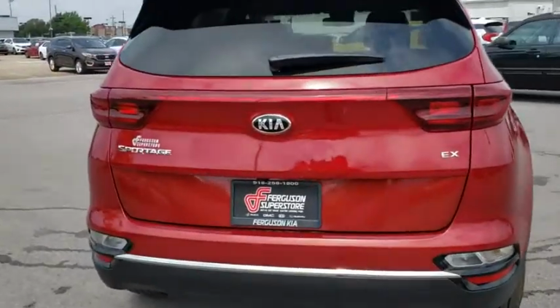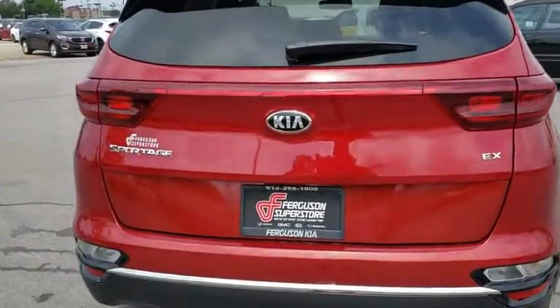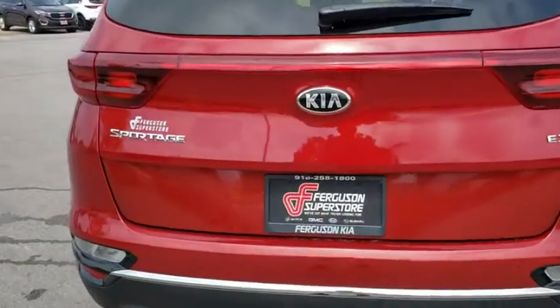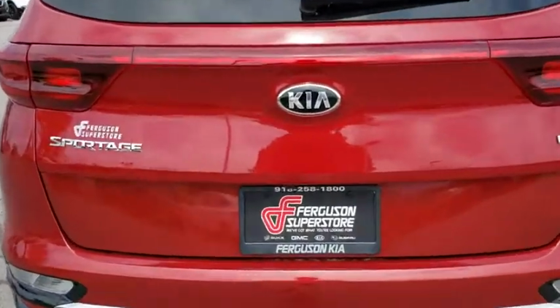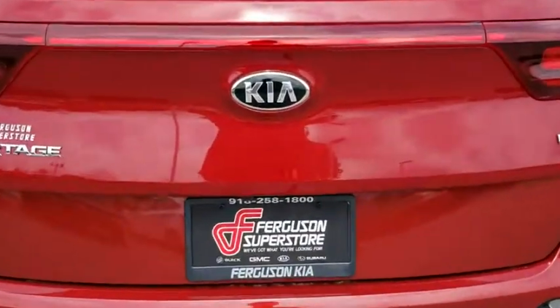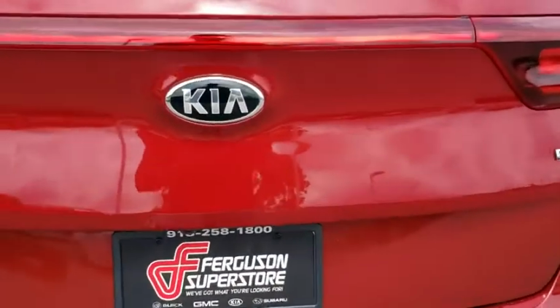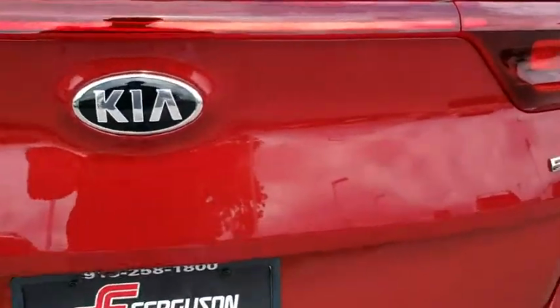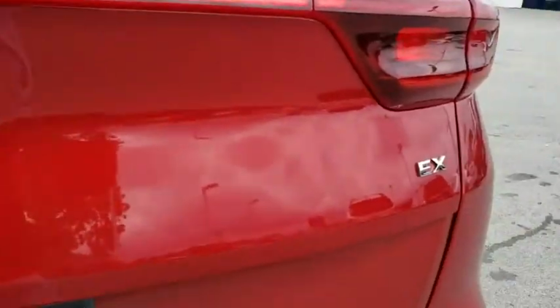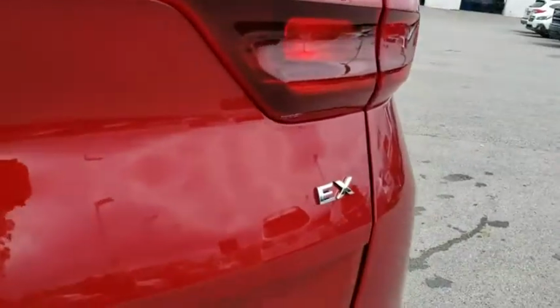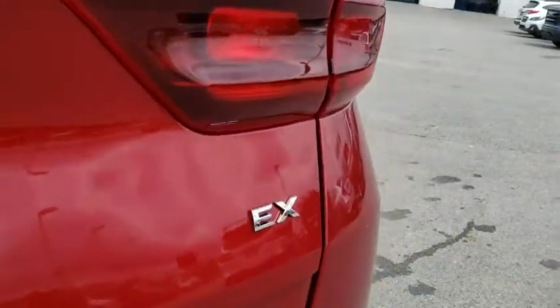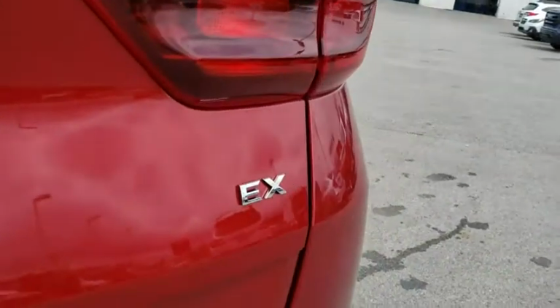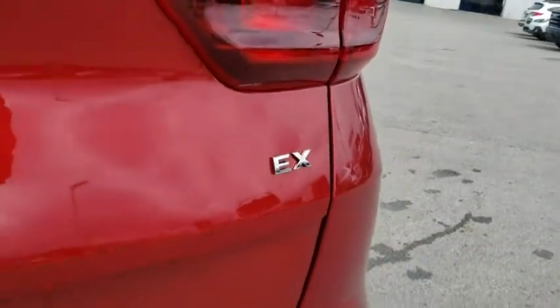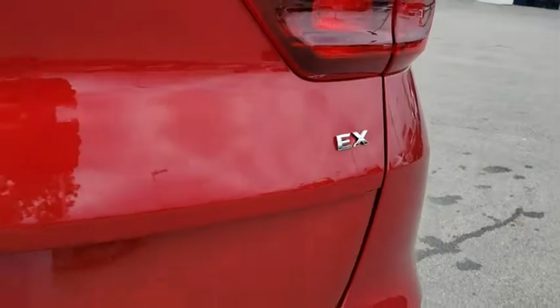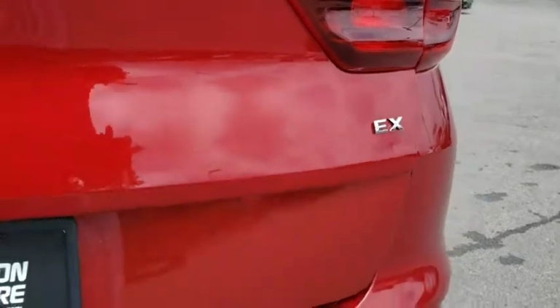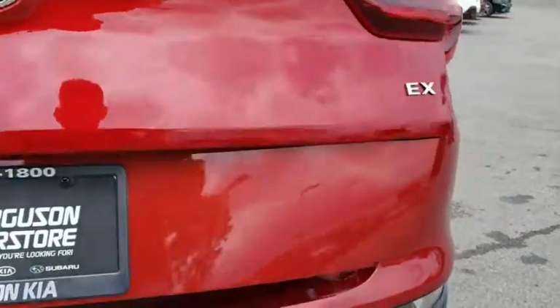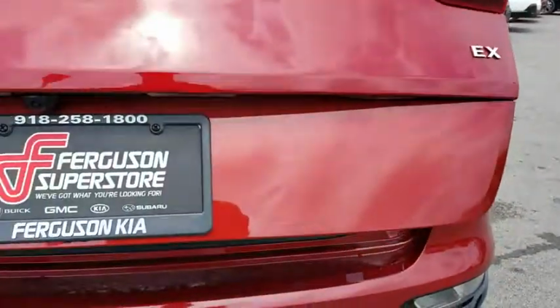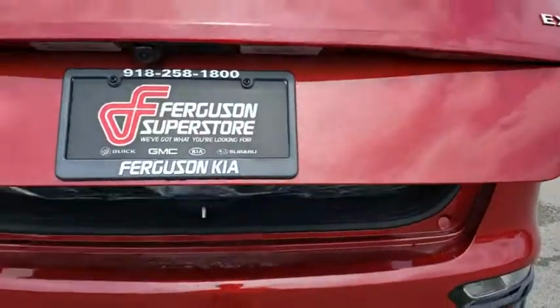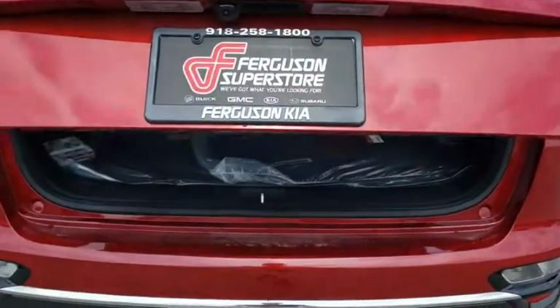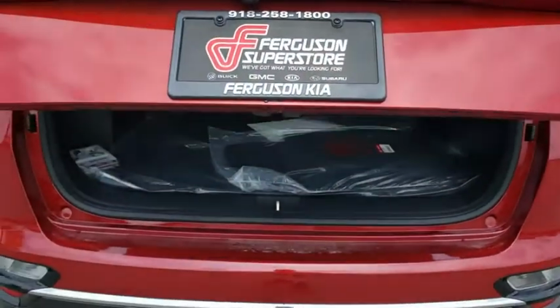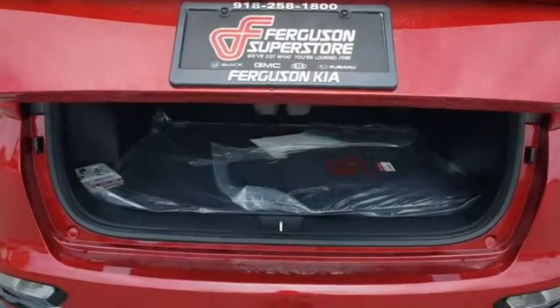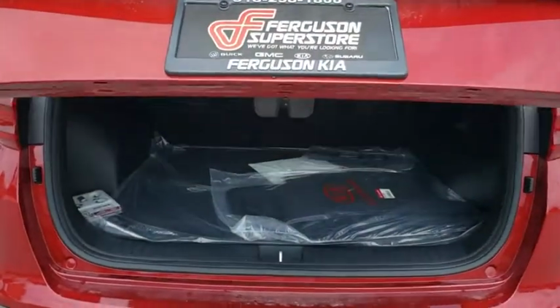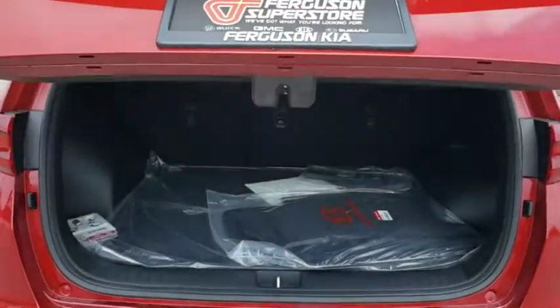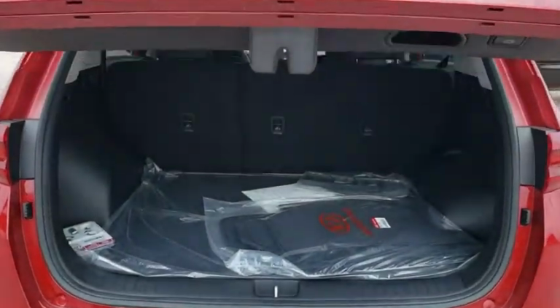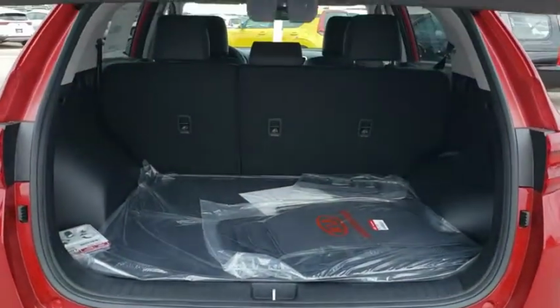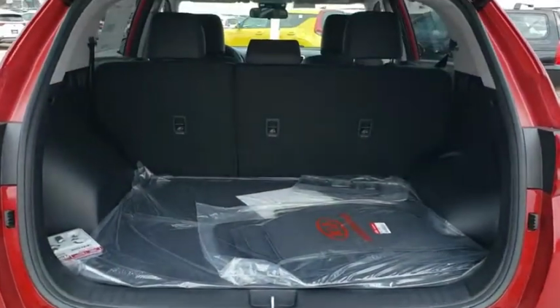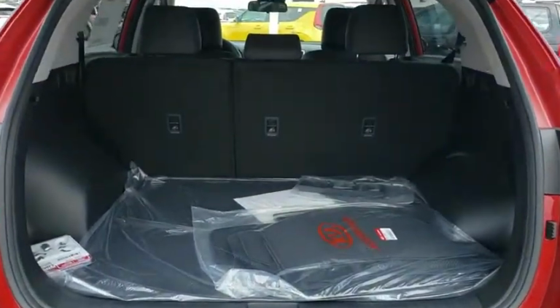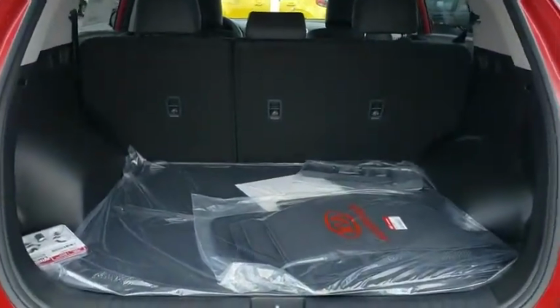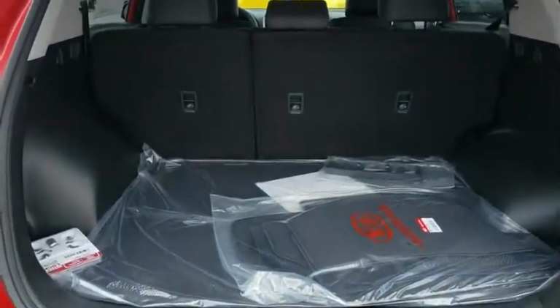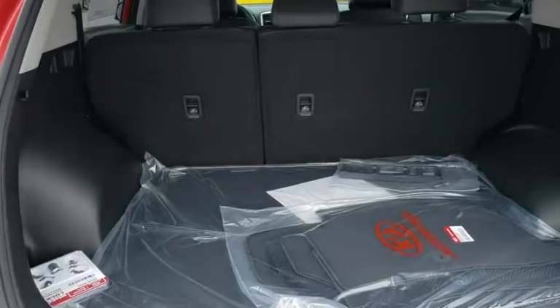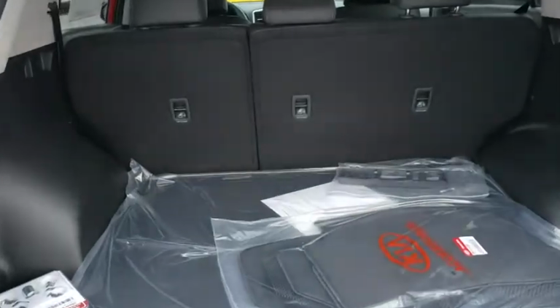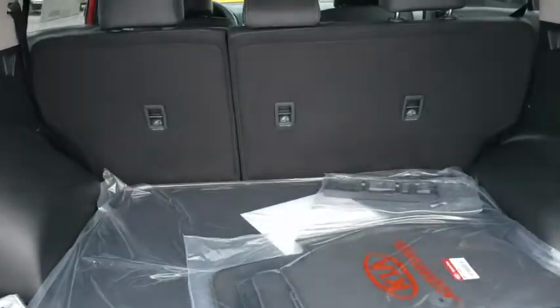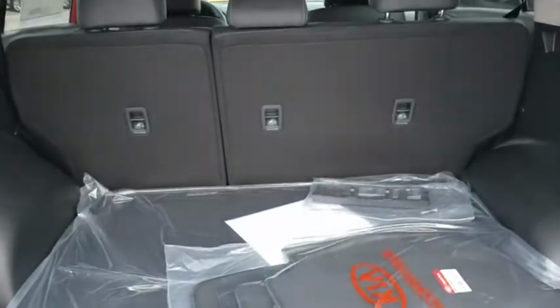Steering wheel audio controls, leather-wrapped steering wheel, Bluetooth, adjustable steering wheel, power steering, four-wheel disc brakes, aluminum wheels, keyless start.